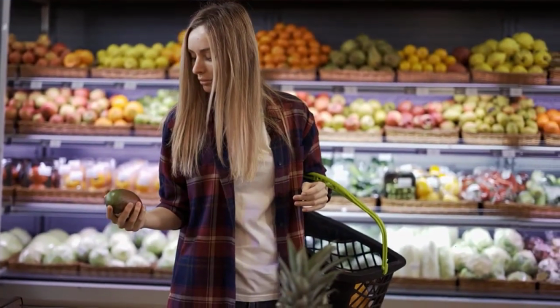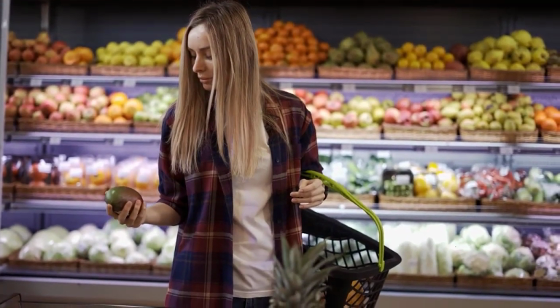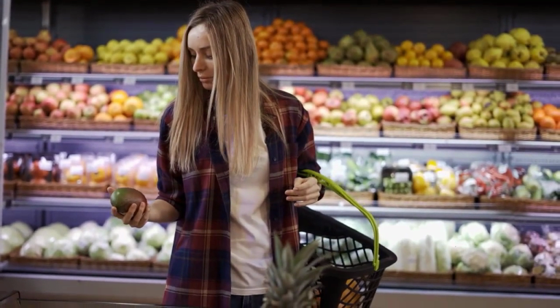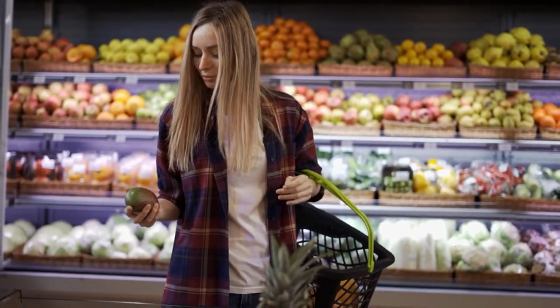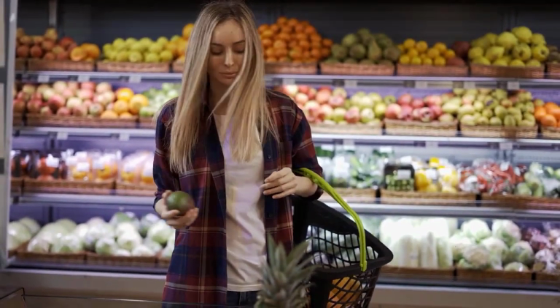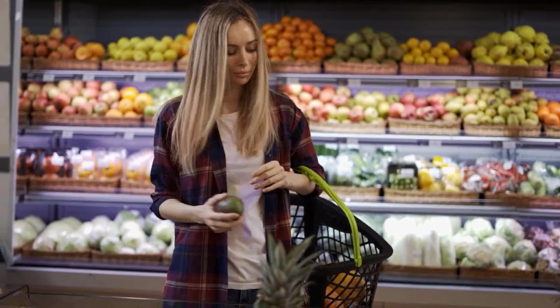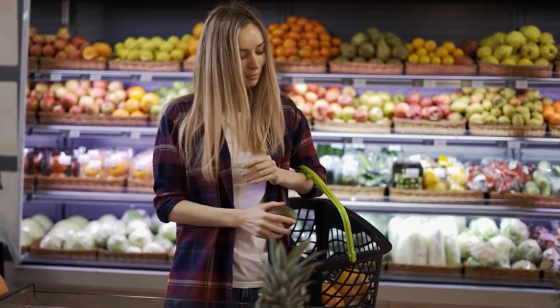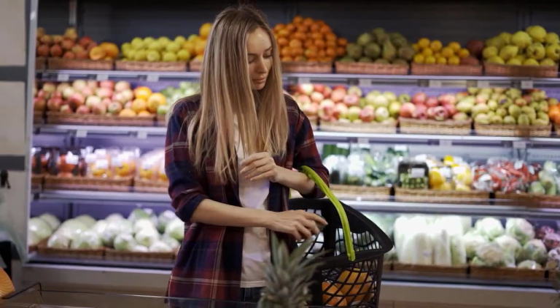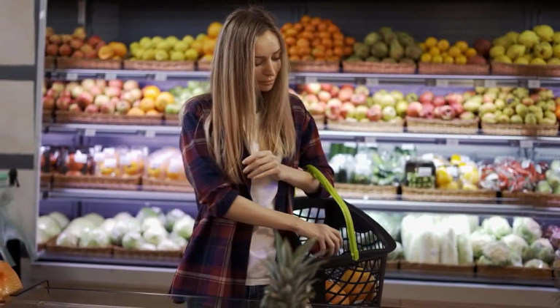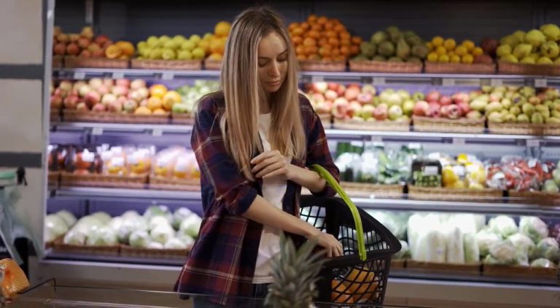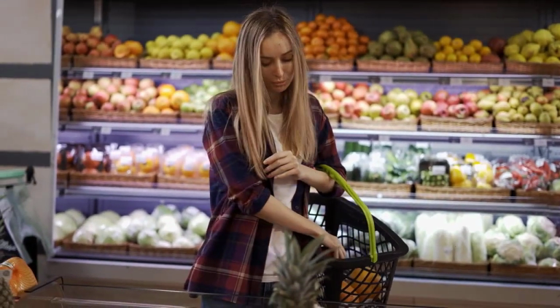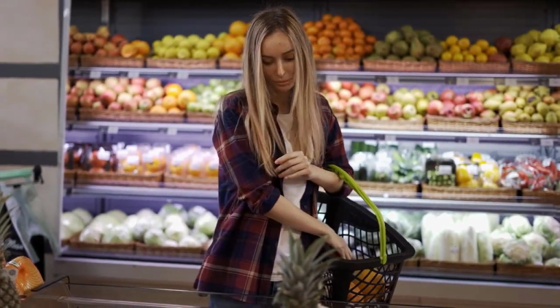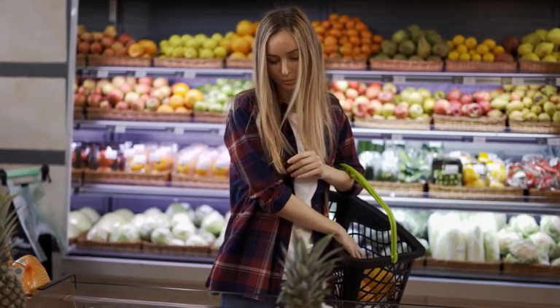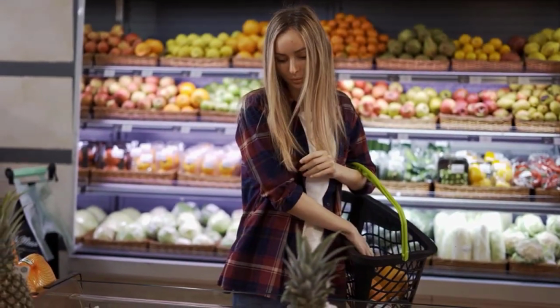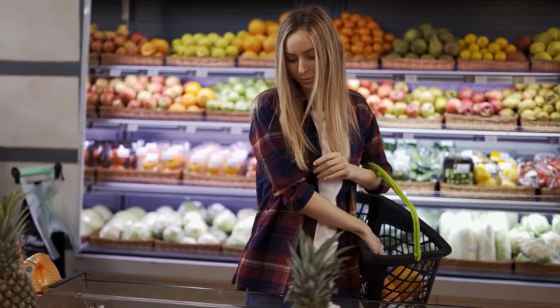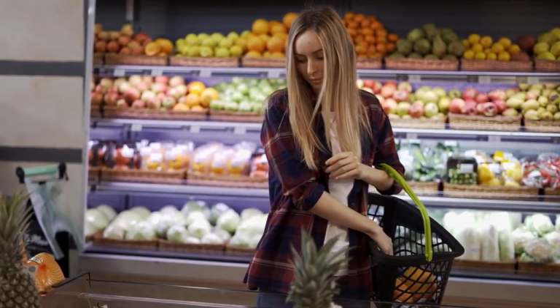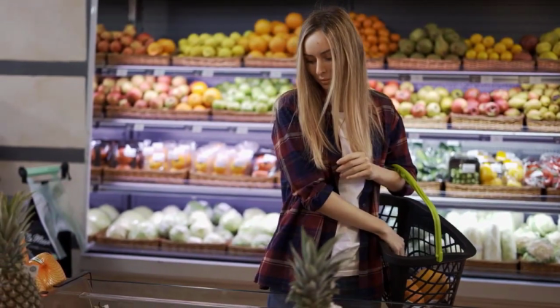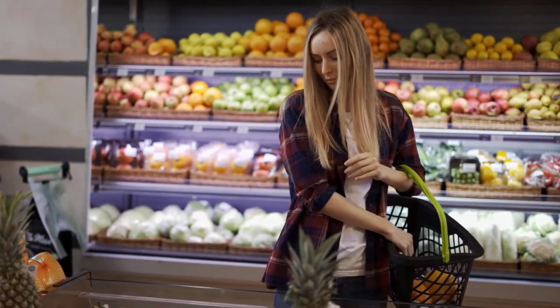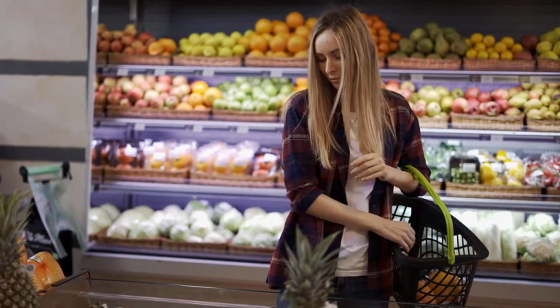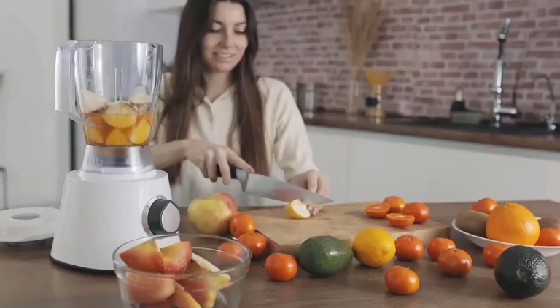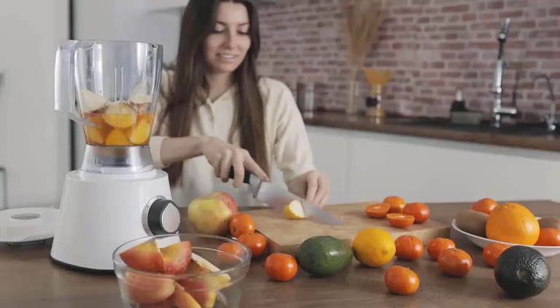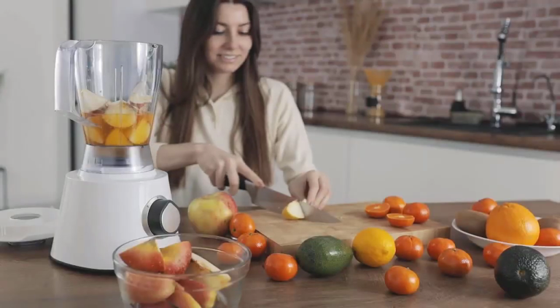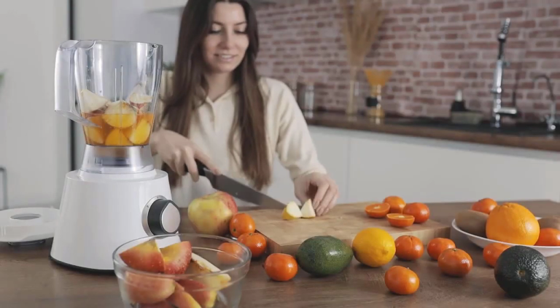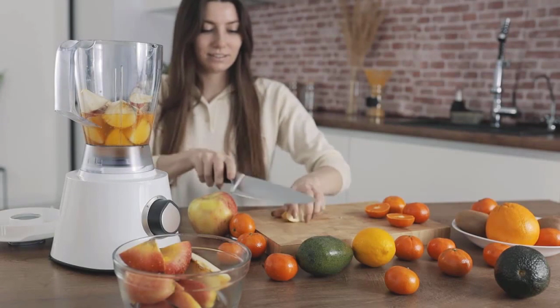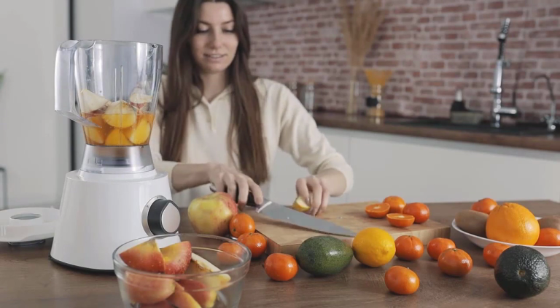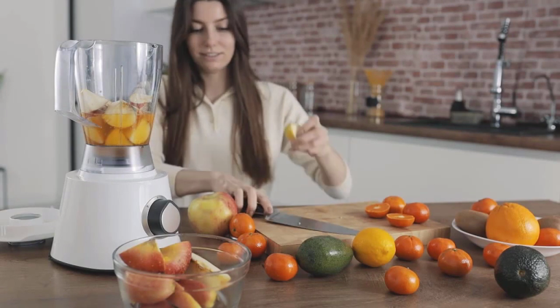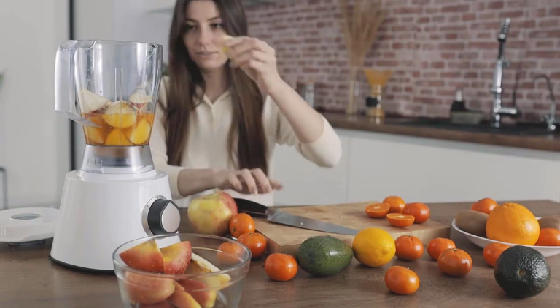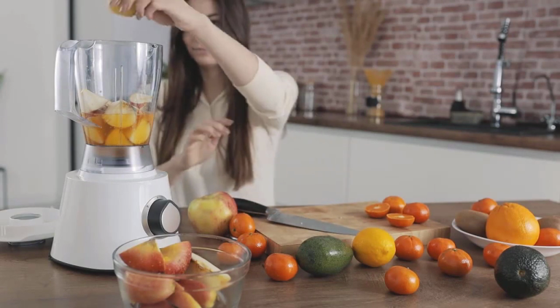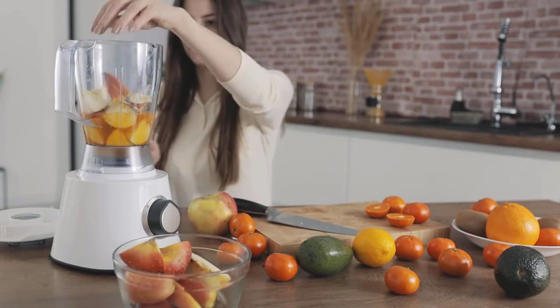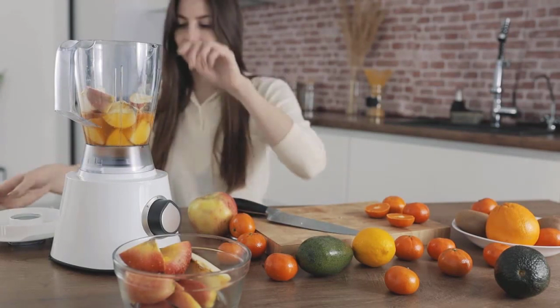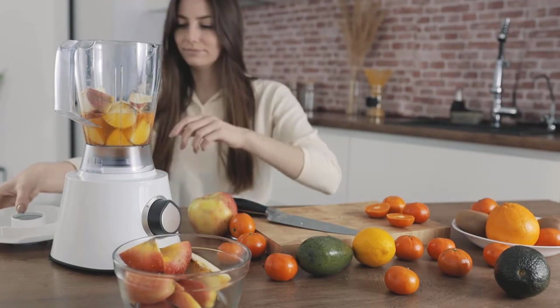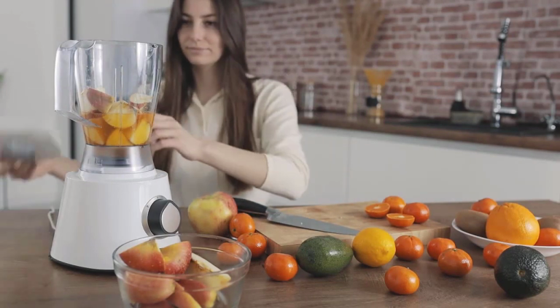It increases the production of enzymes that burn fat and promotes the elimination of toxins. Sources of vitamin C include lemons, oranges, and grapefruits.